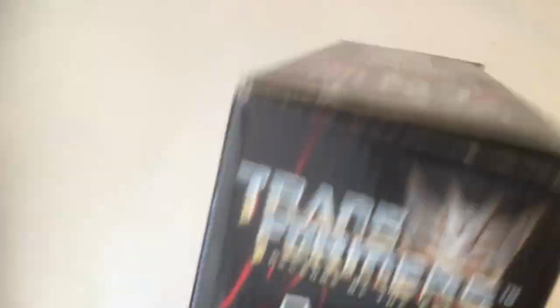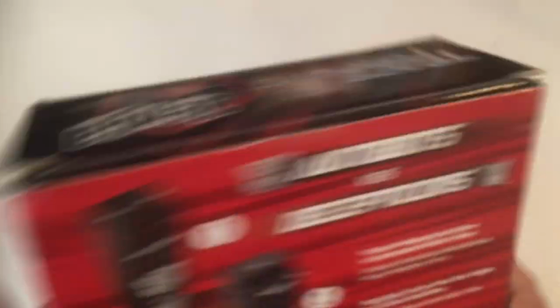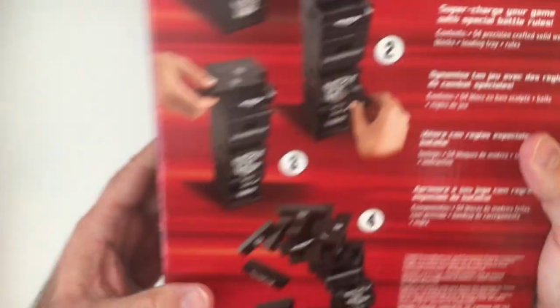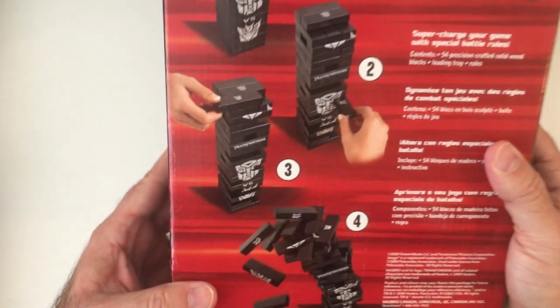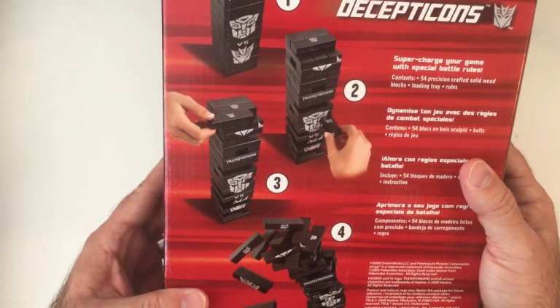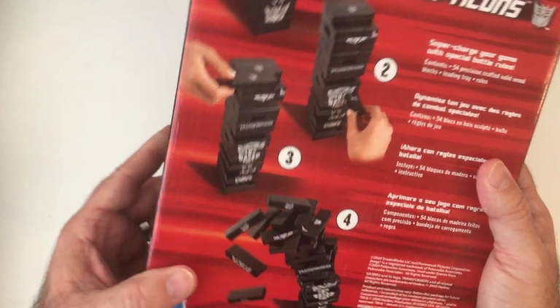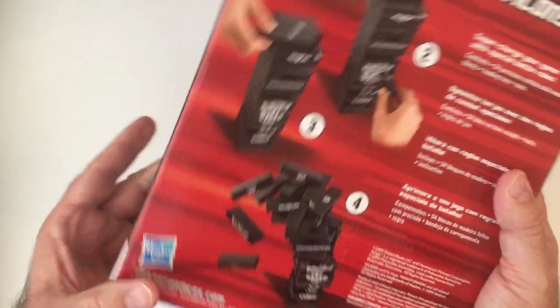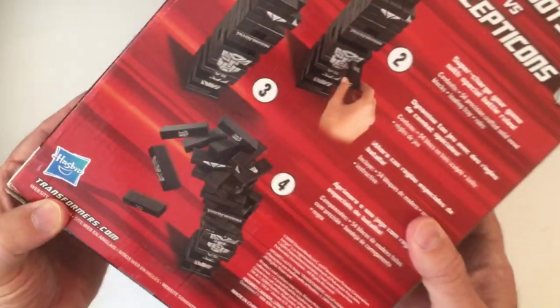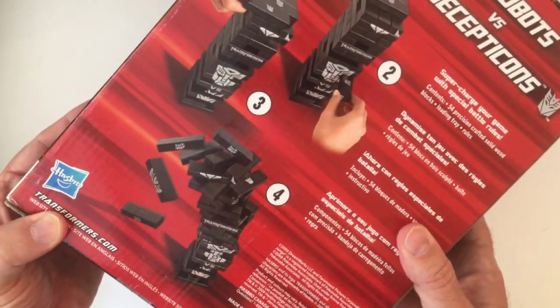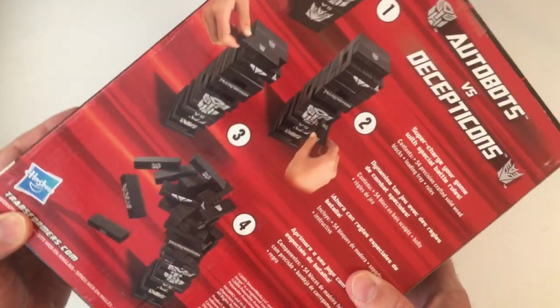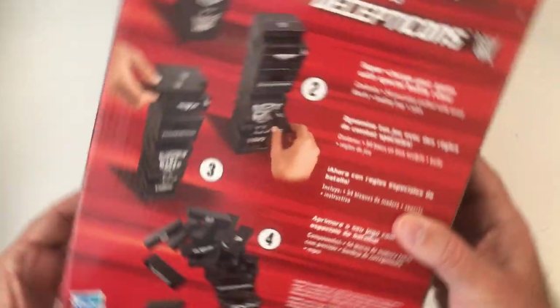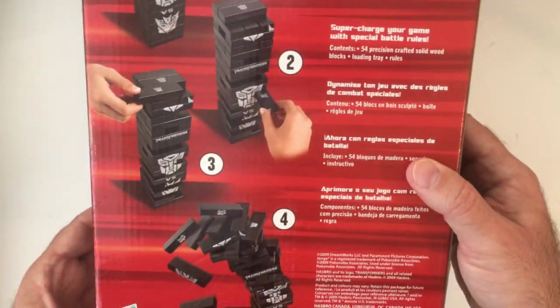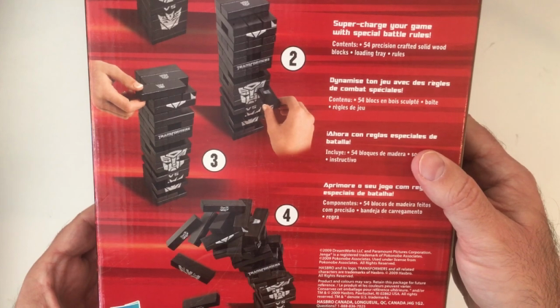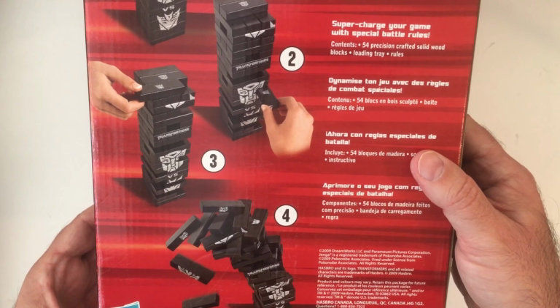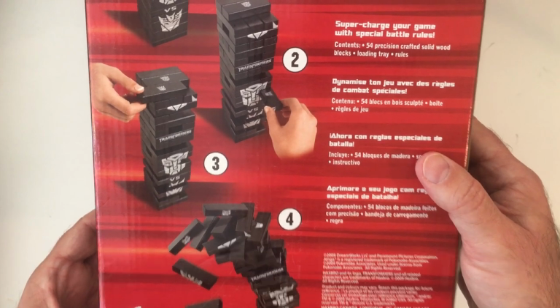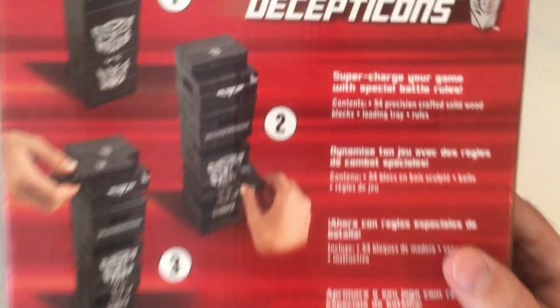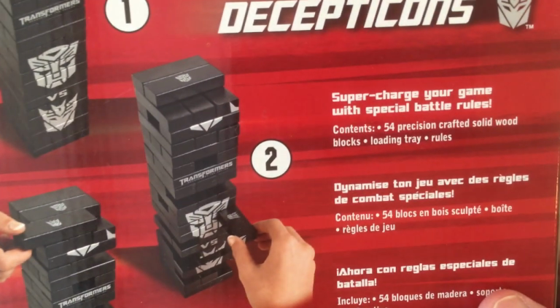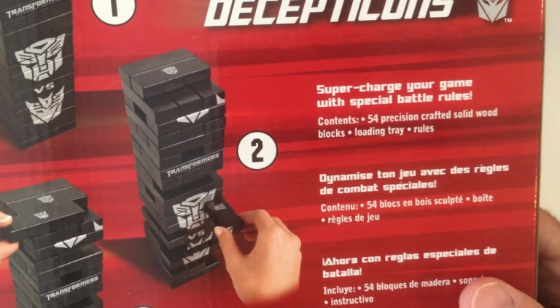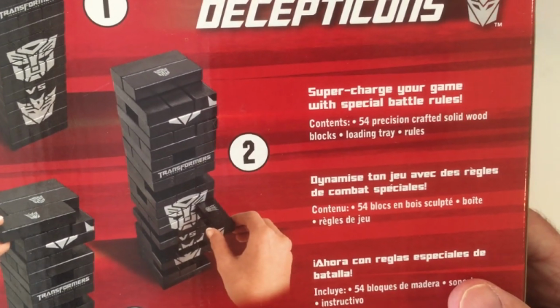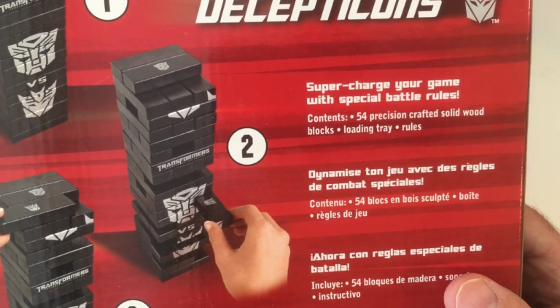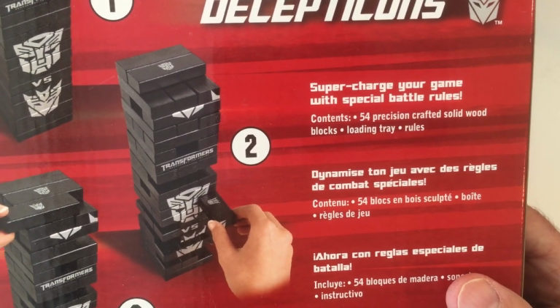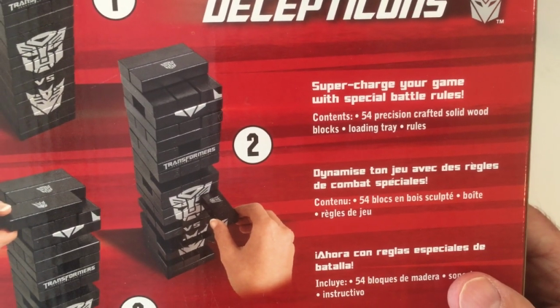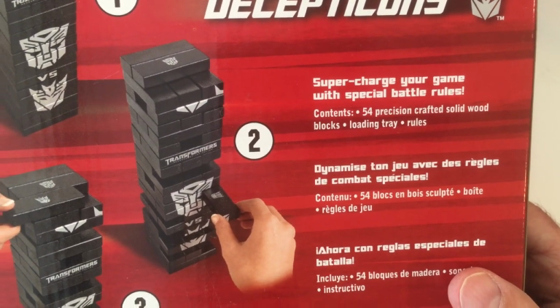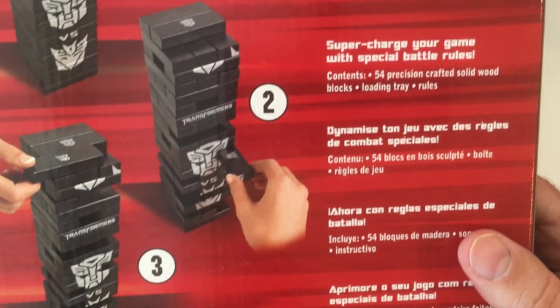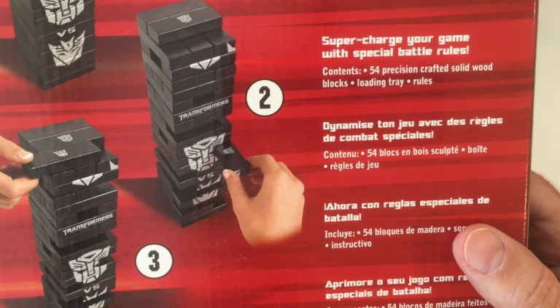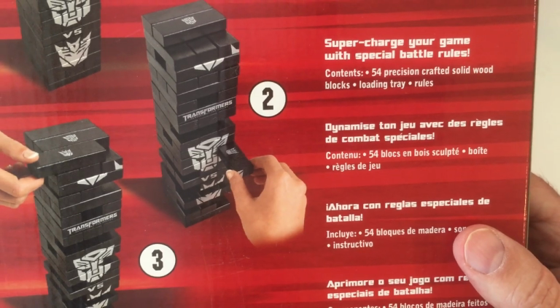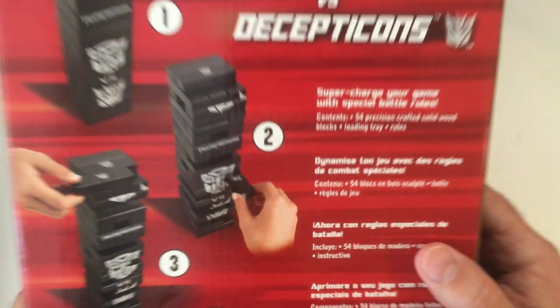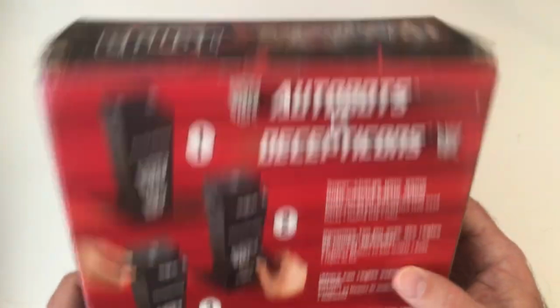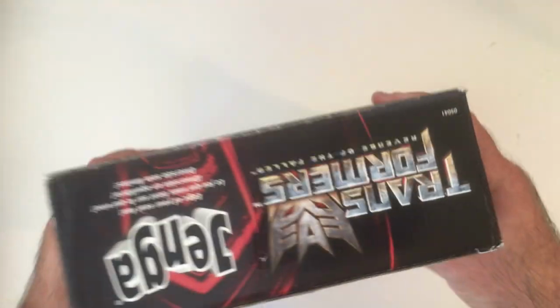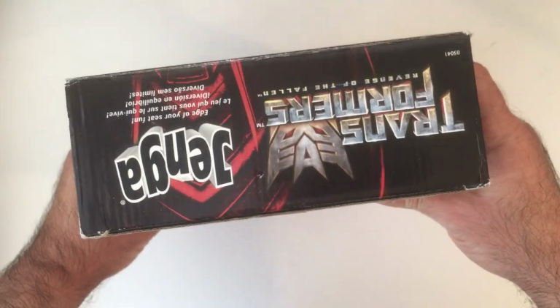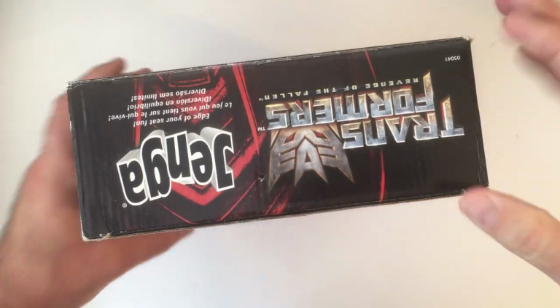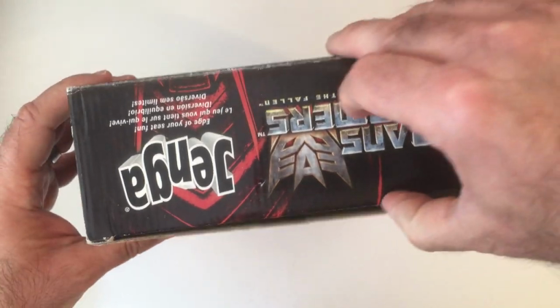It's almost complete — it doesn't have any instructions. Because it's Transformers, it looks like there's a special rule, which you can look up on BoardGameGeek — I think that has the rule. Standard Jenga though: pull out a block, stack a block kind of thing.